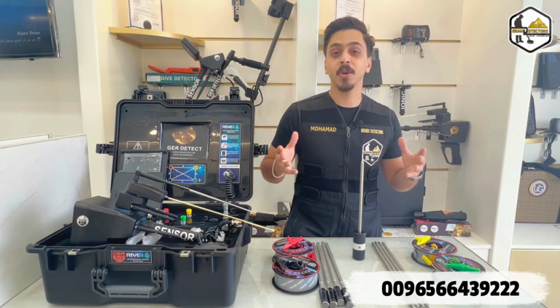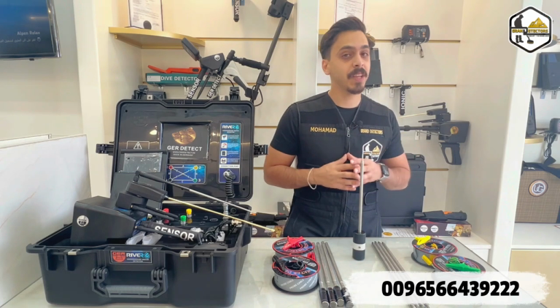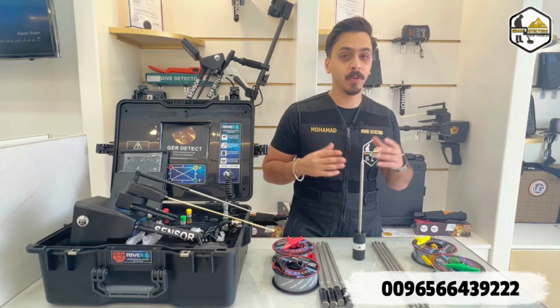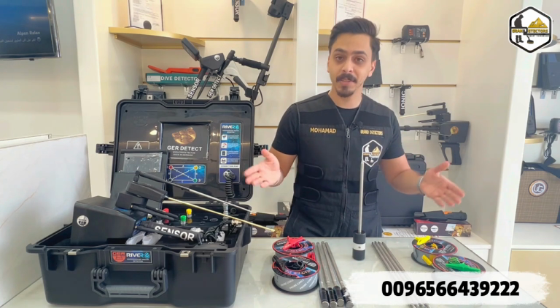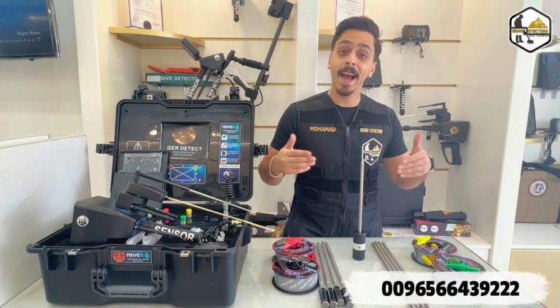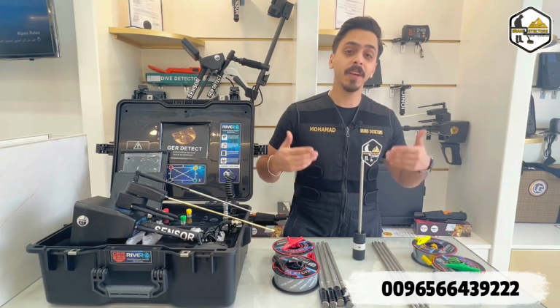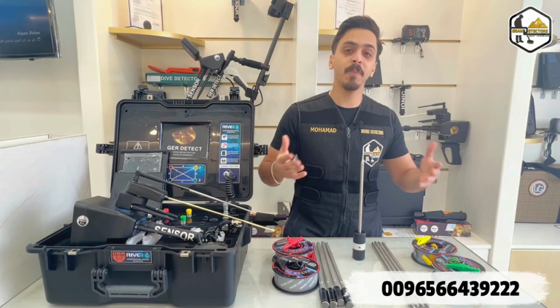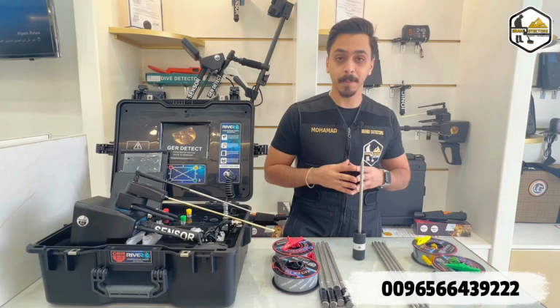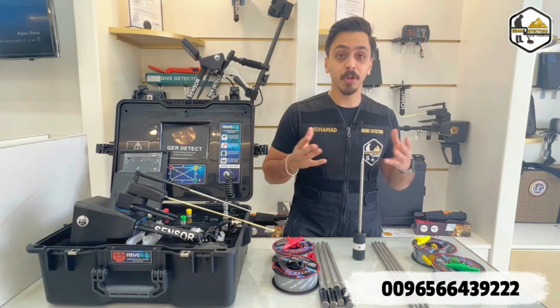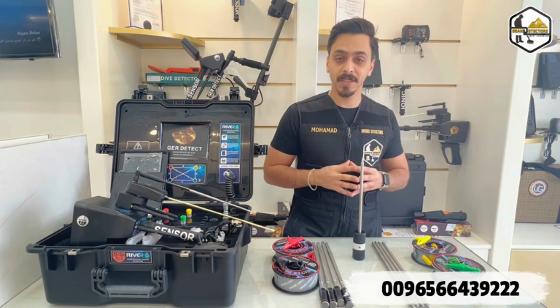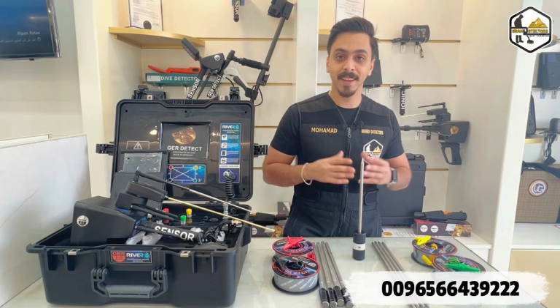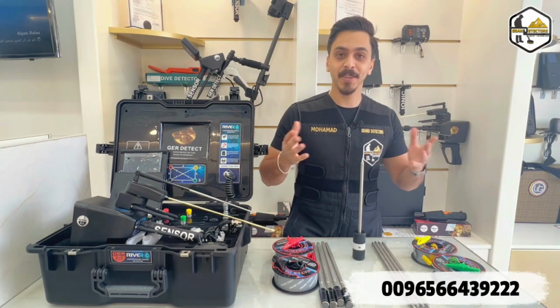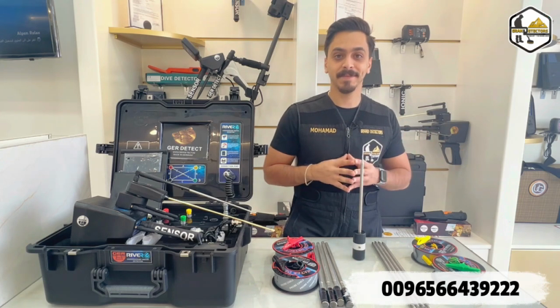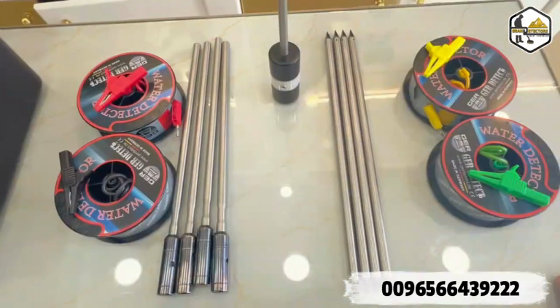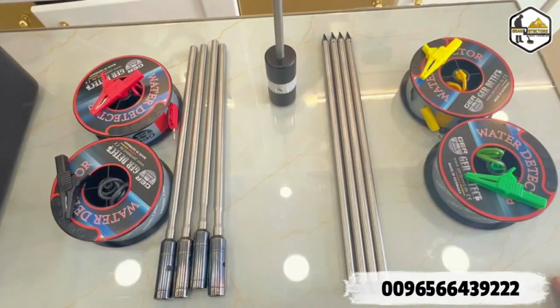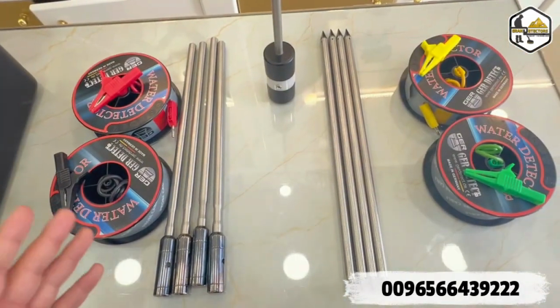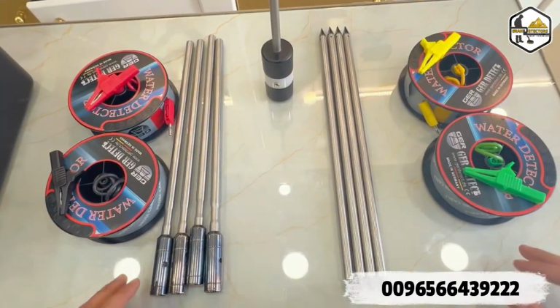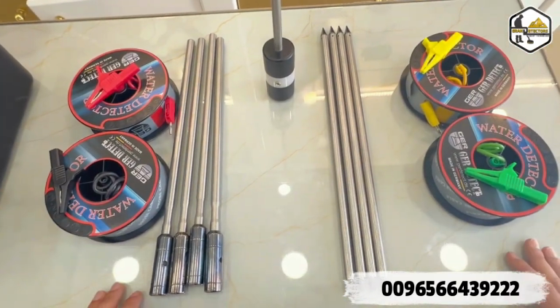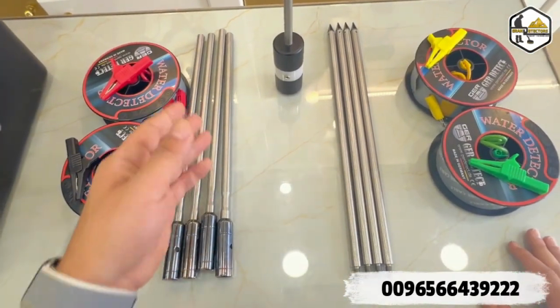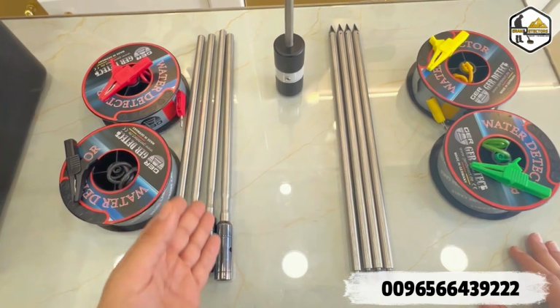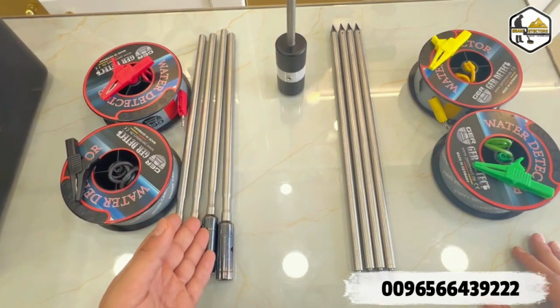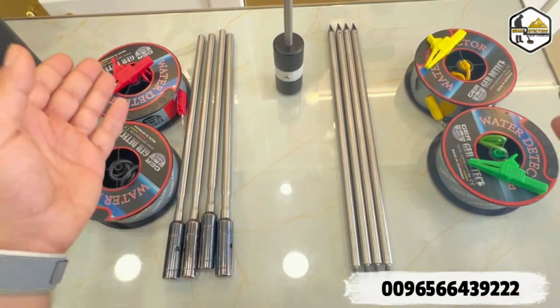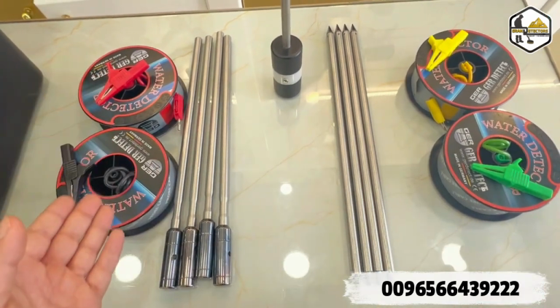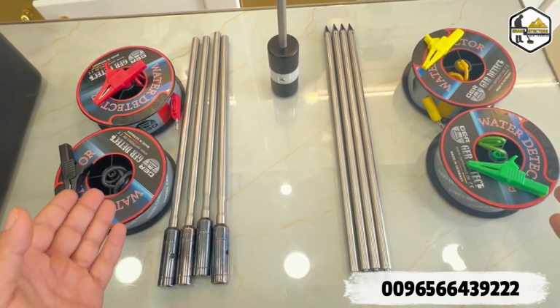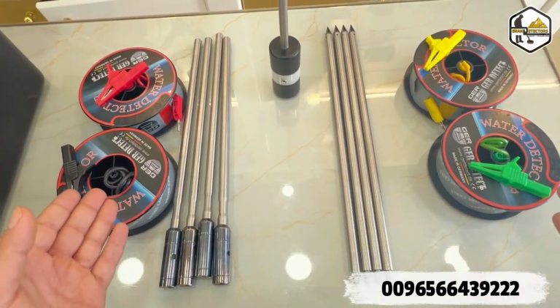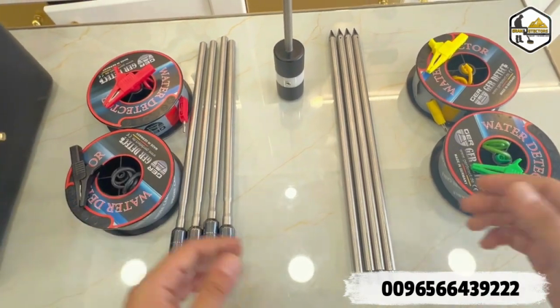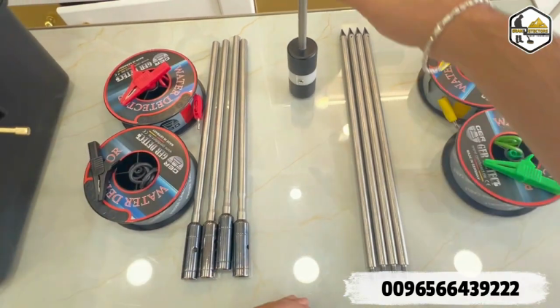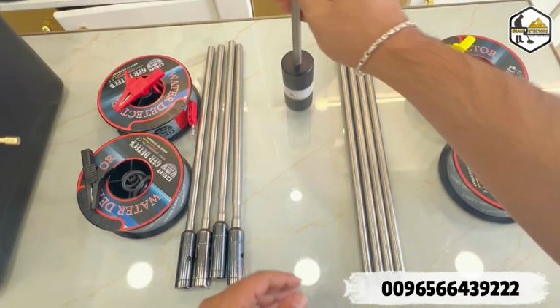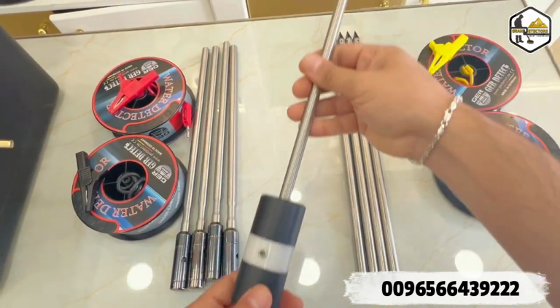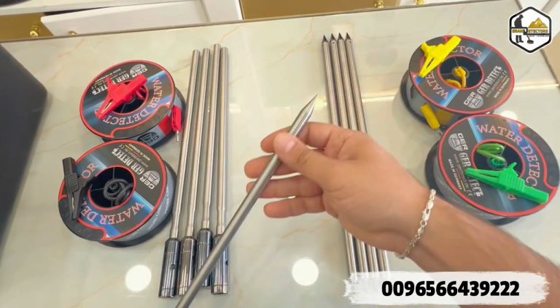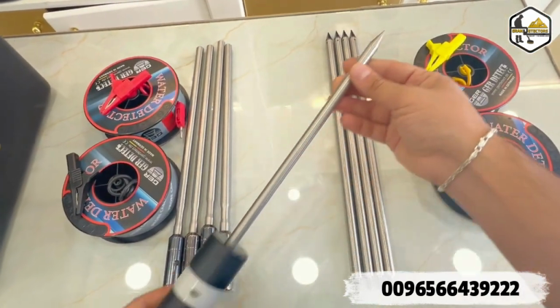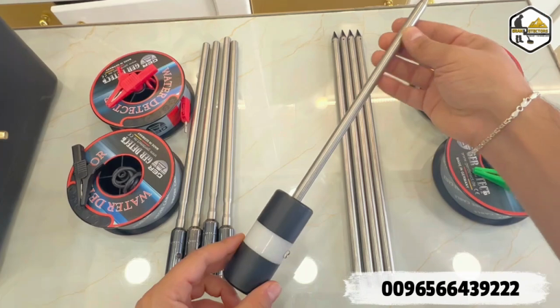First we're going to start with the accessories and then go more in depth. We have here four props and four transmission wires, and we also have the prop for the long-range system.